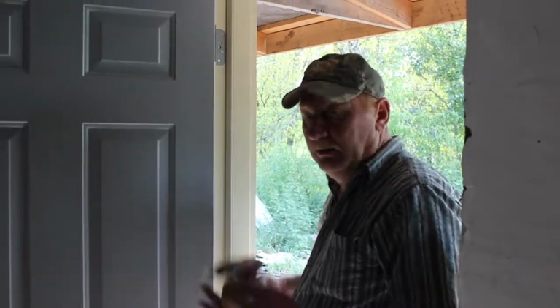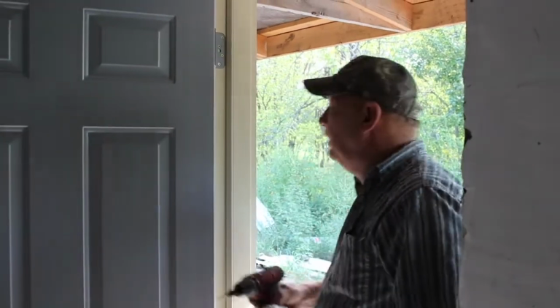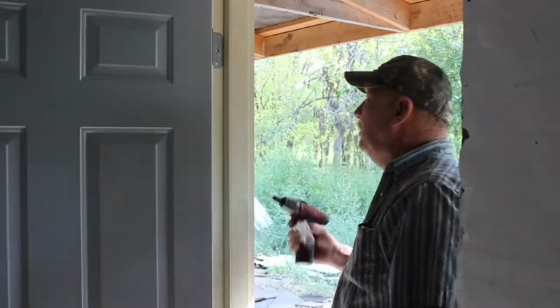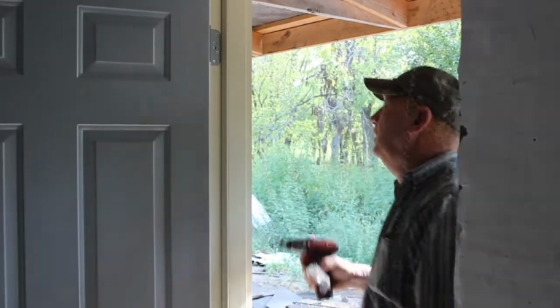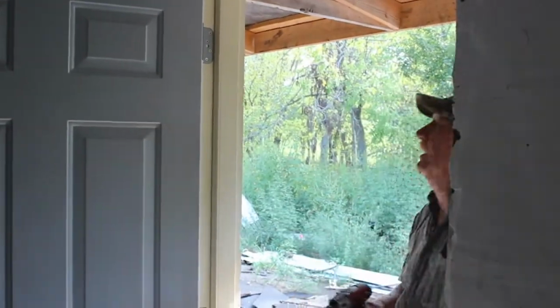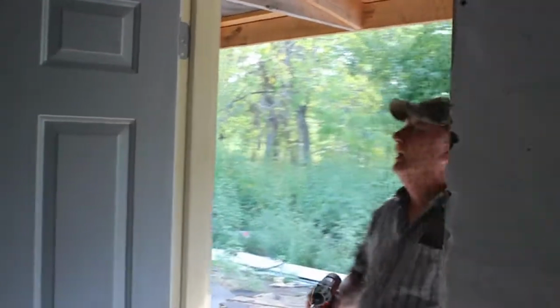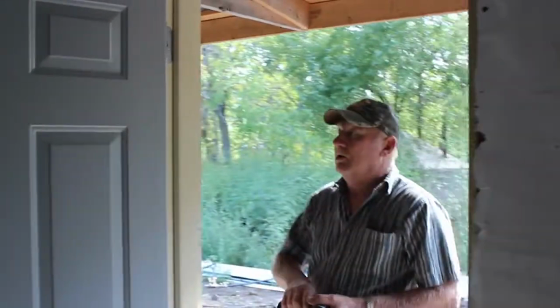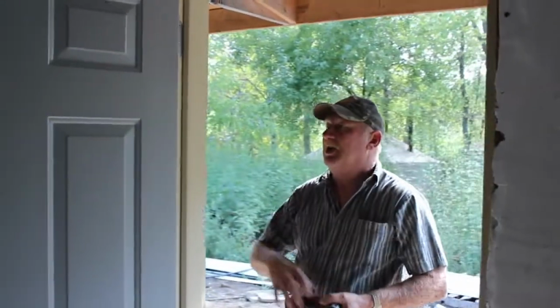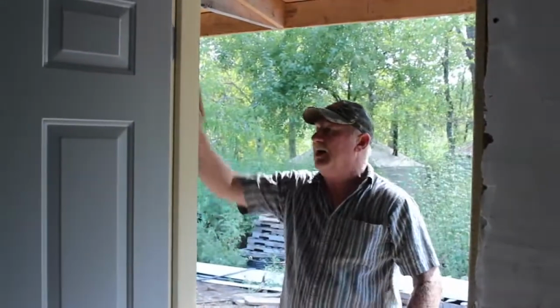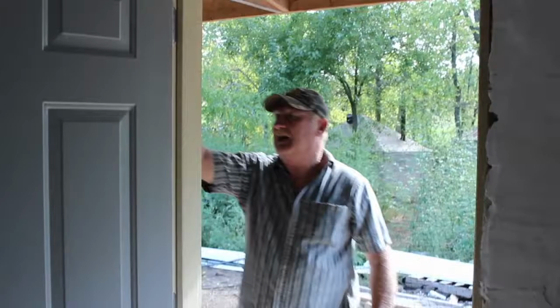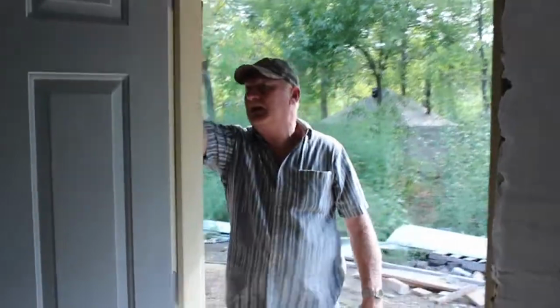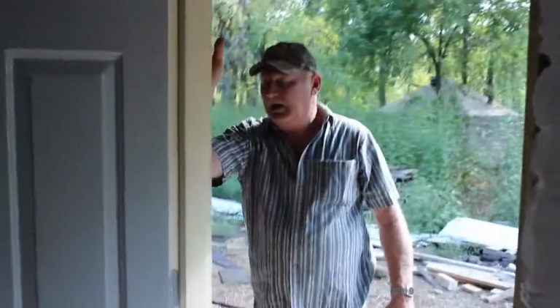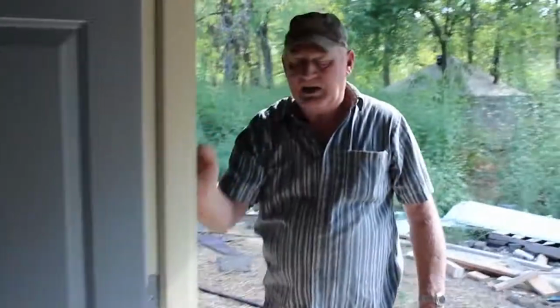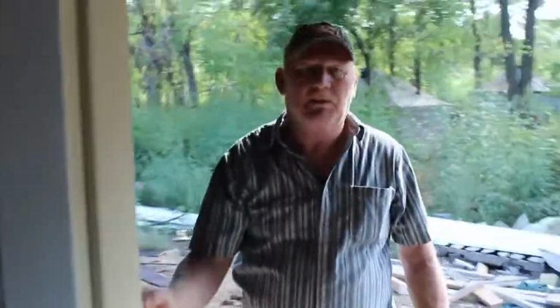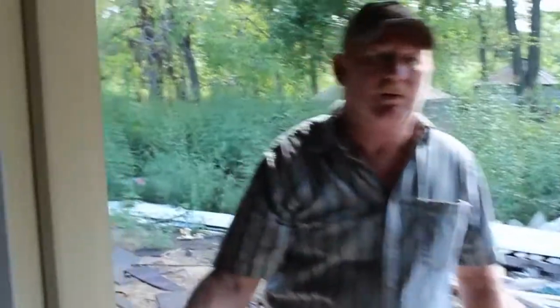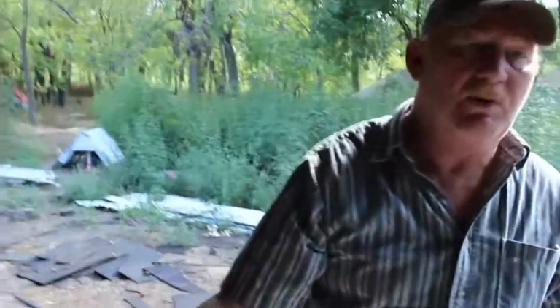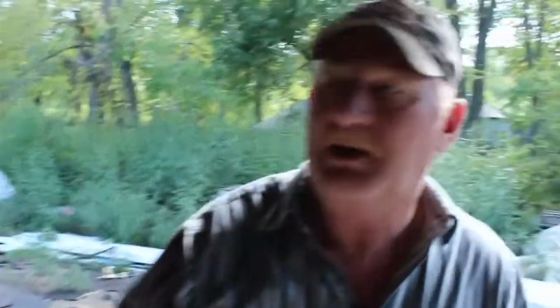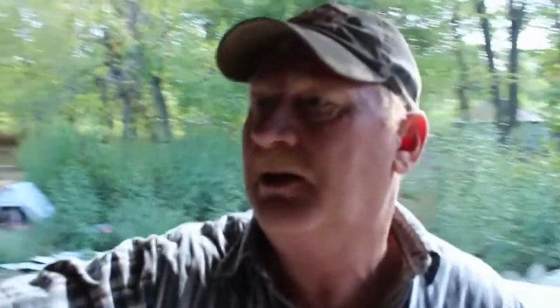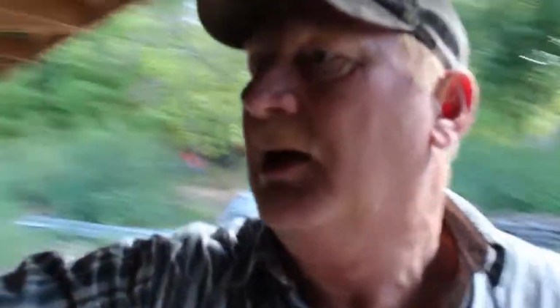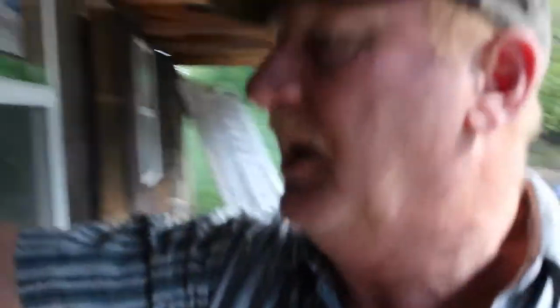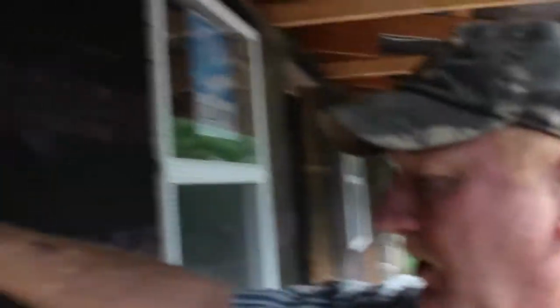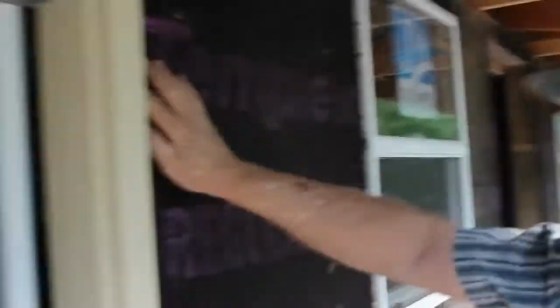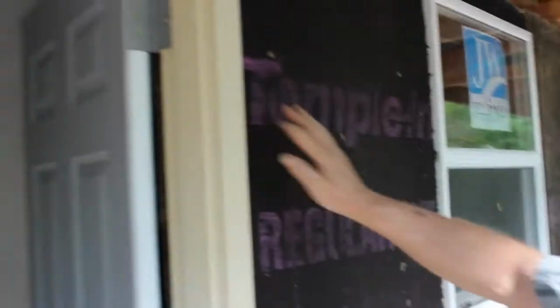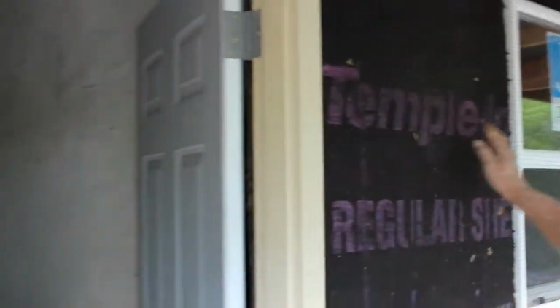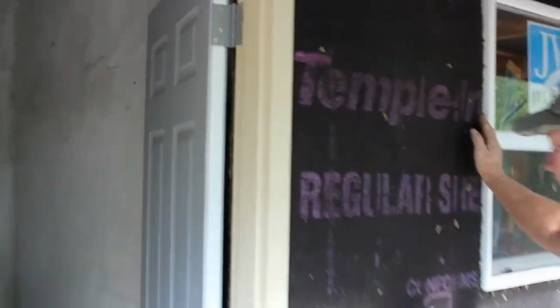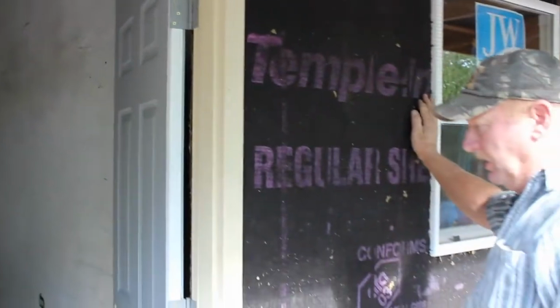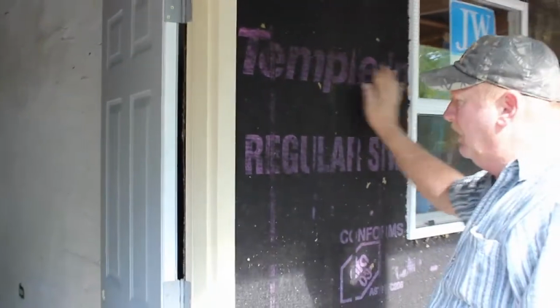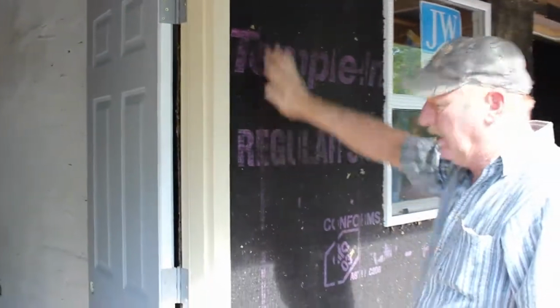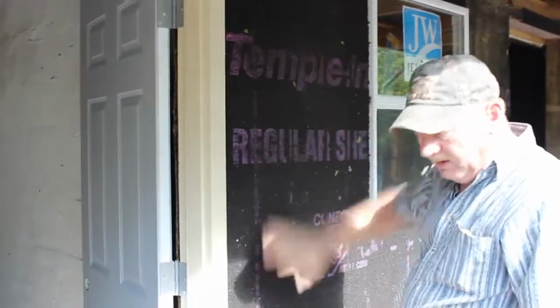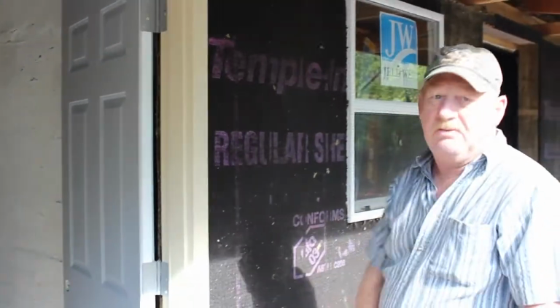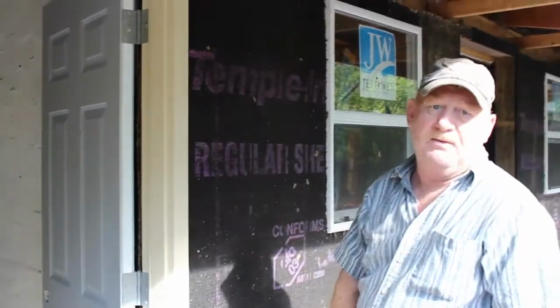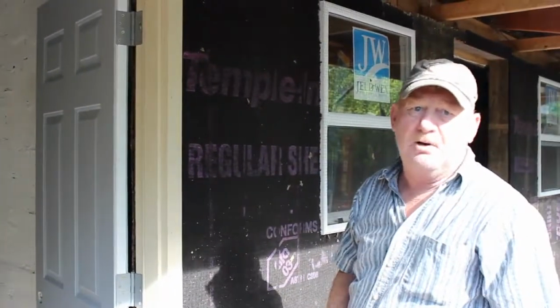There you go — you've got door 101. Once we've stuccoed the outside, it covers up all the reveal around it, up against the brick molding and against the window. It will look like a finished product.